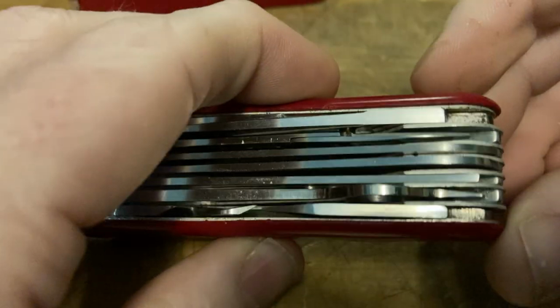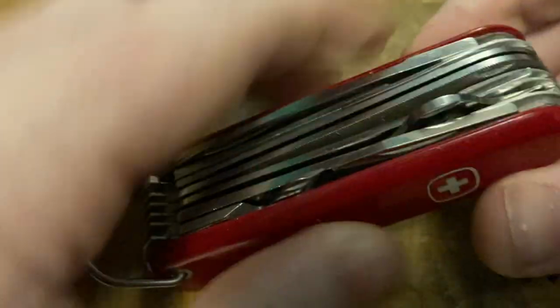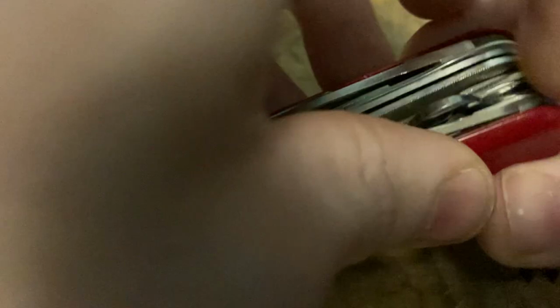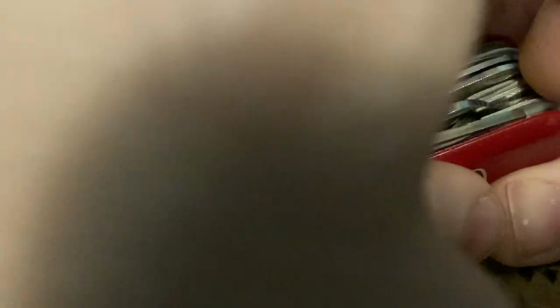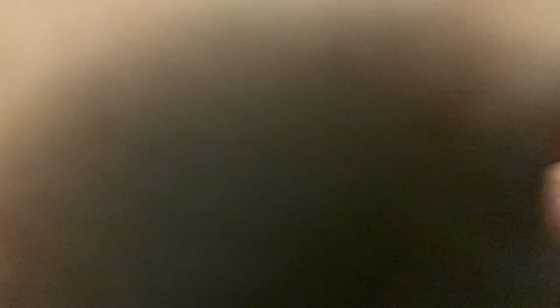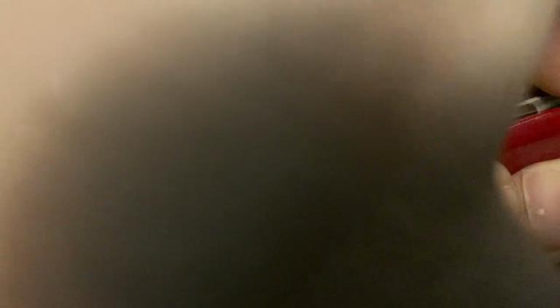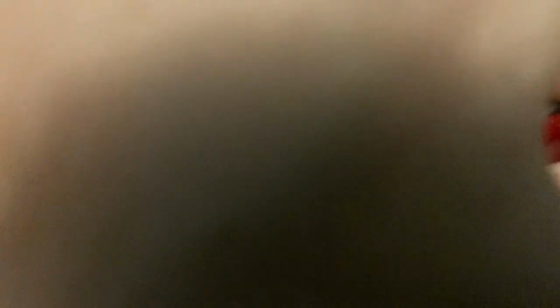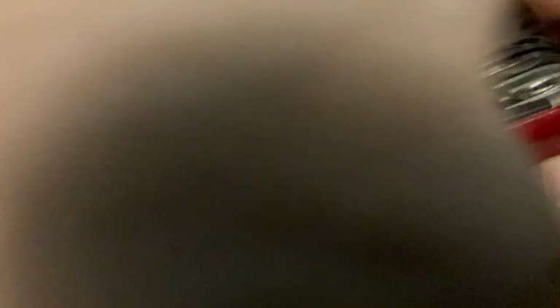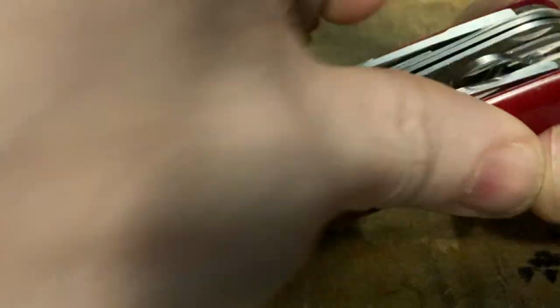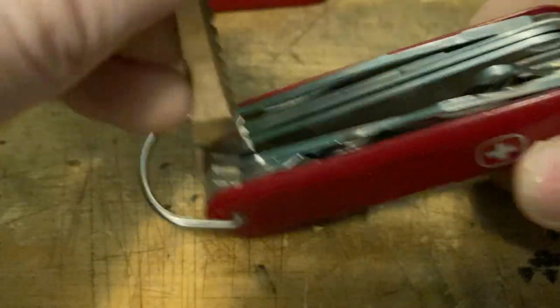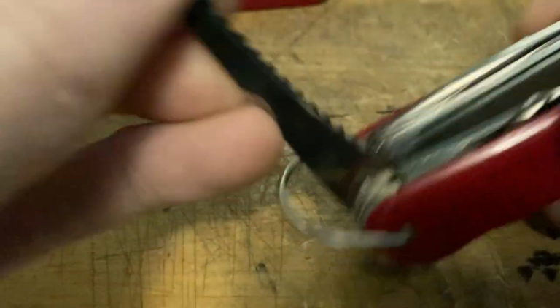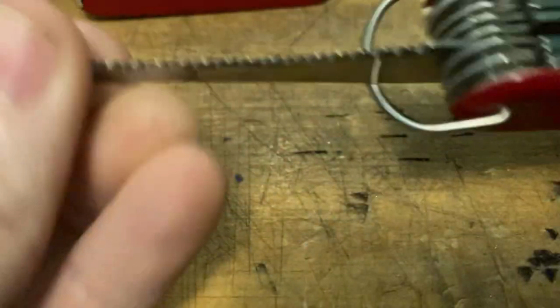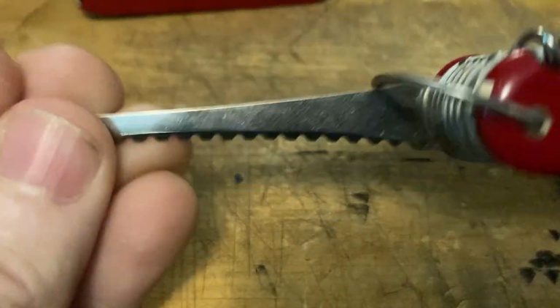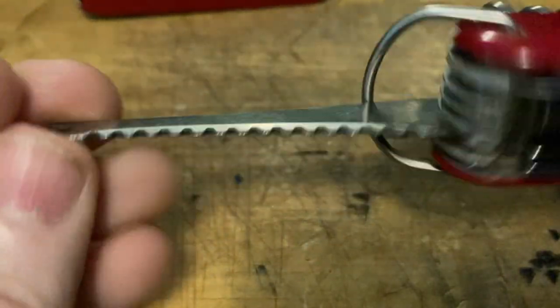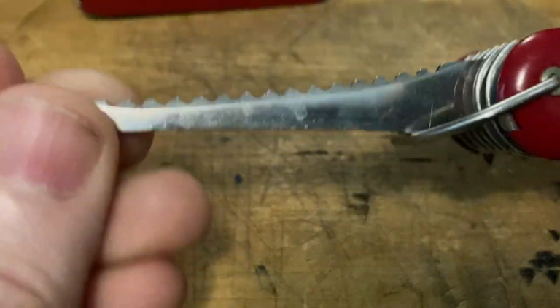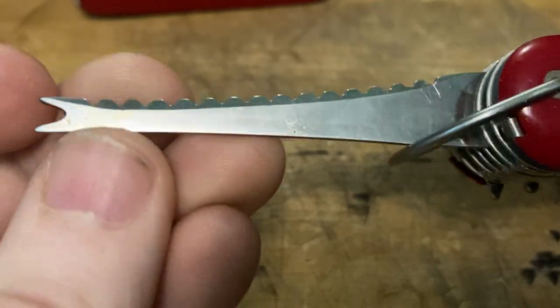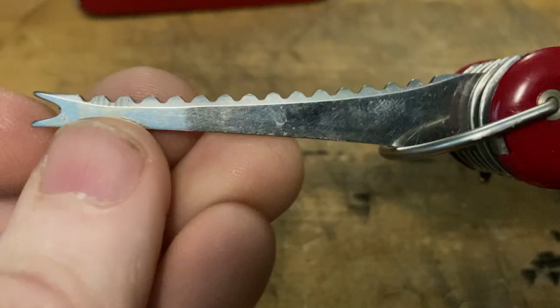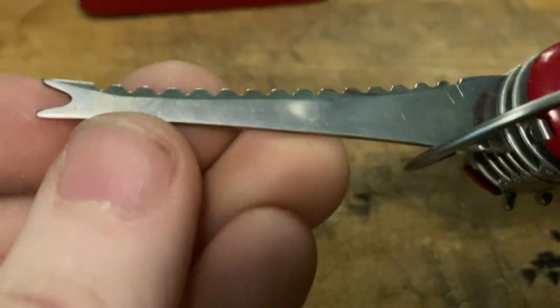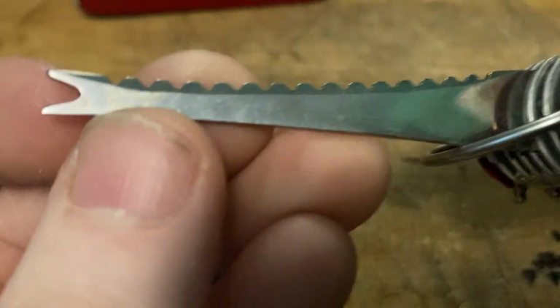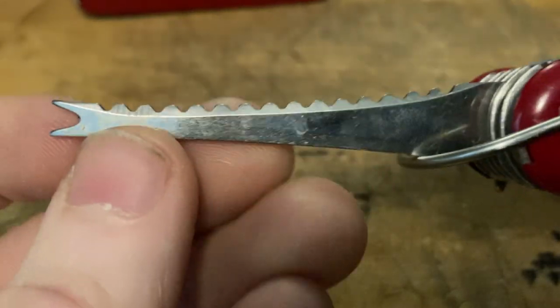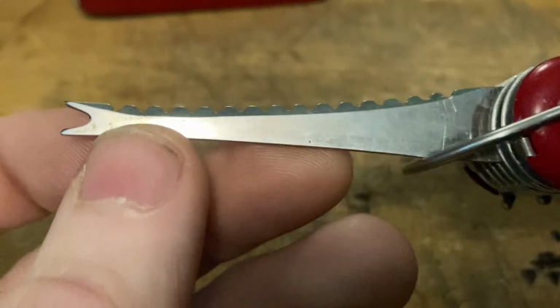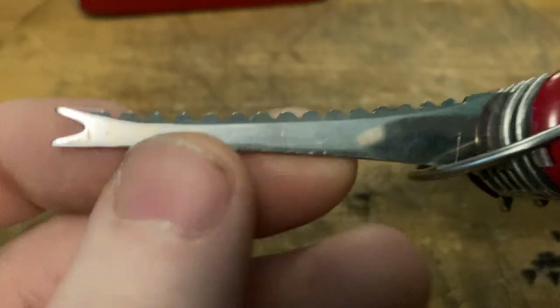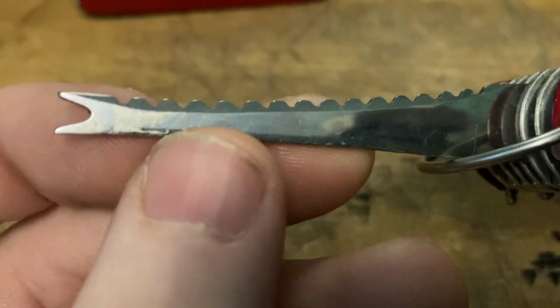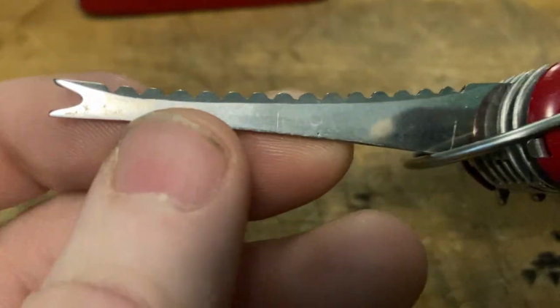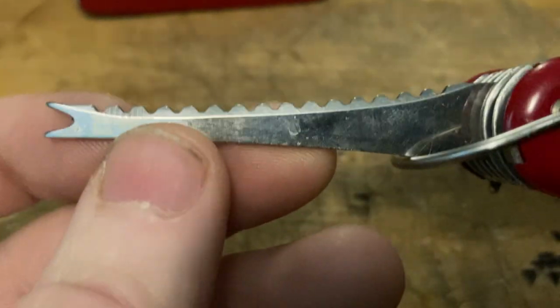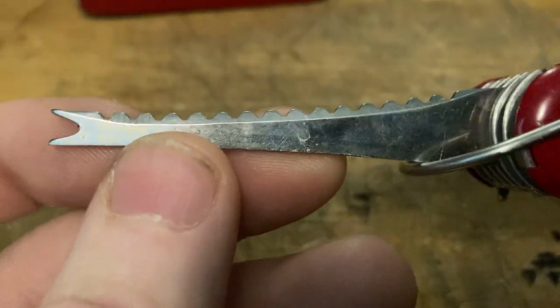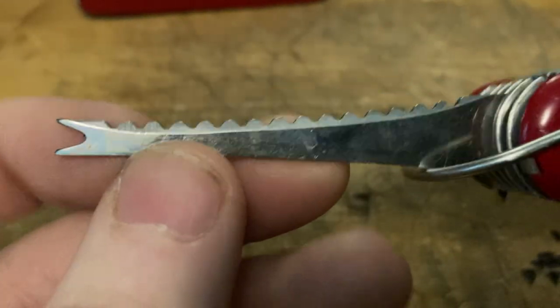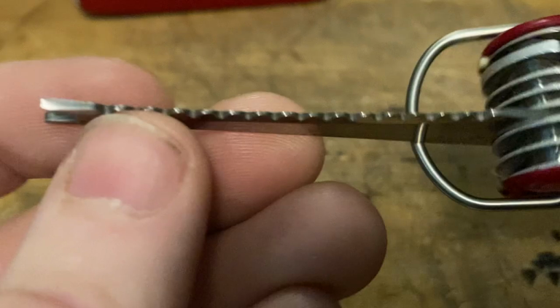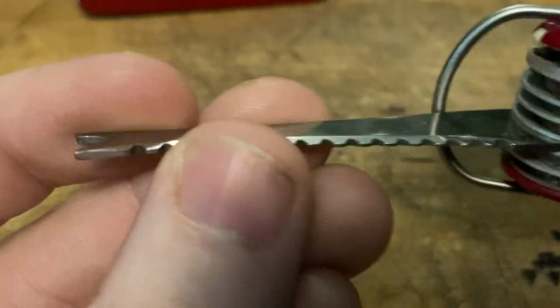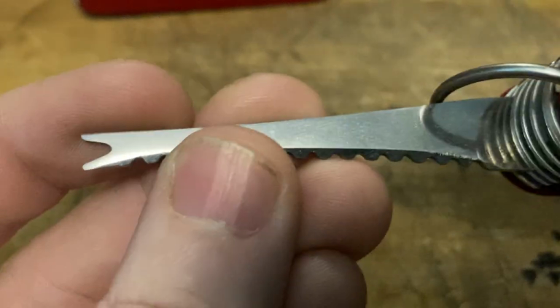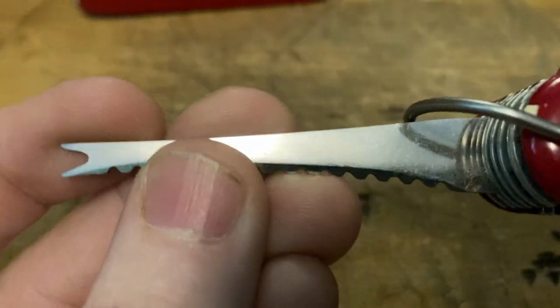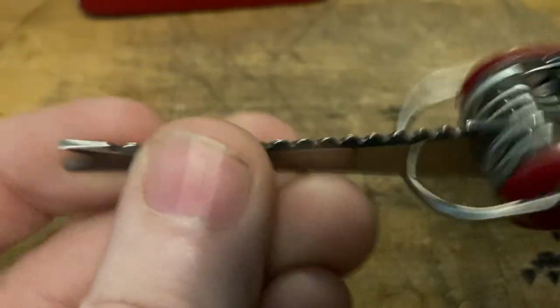I could probably find one from a beat-up knife and steal it, but the weird thing is this knife is not beat up at all — this knife is in virtually unused condition. Now we've got the Wenger disc gorger.